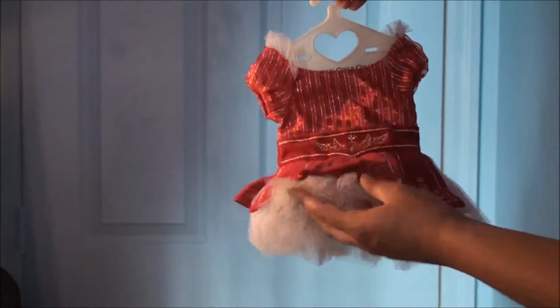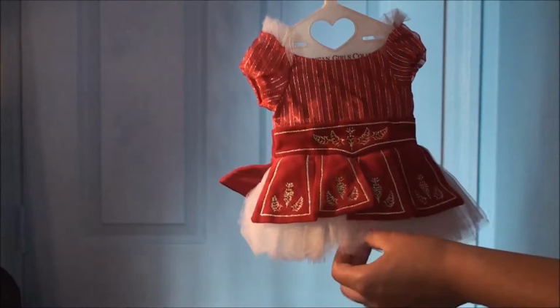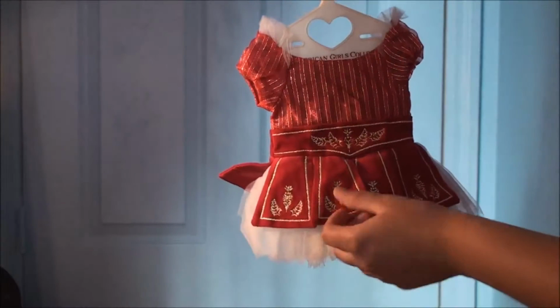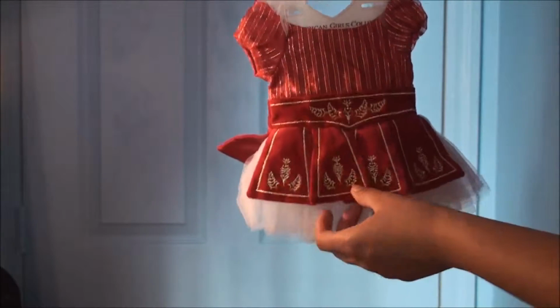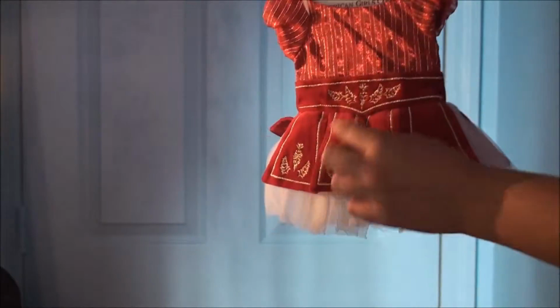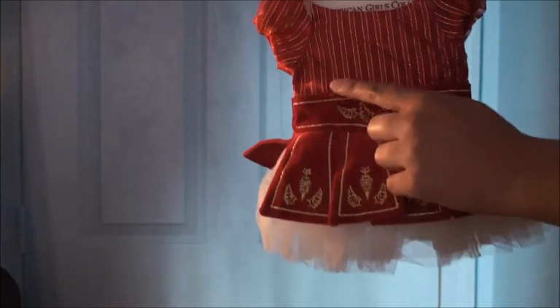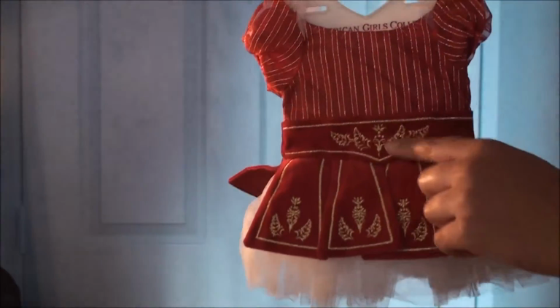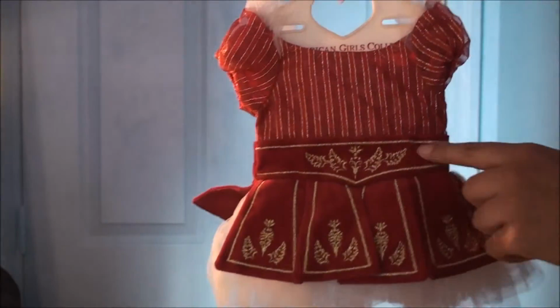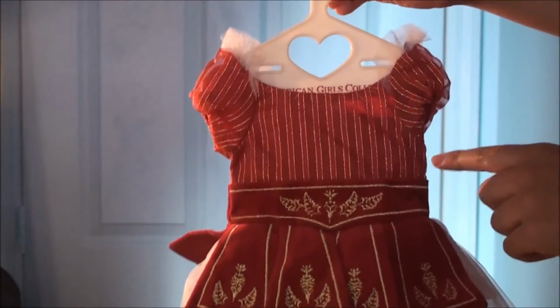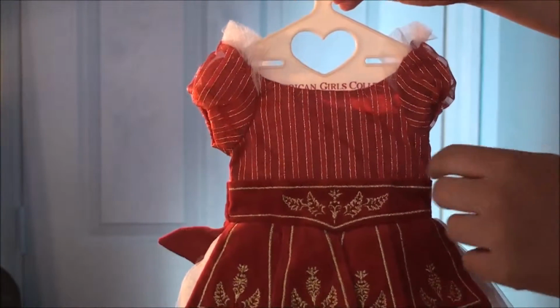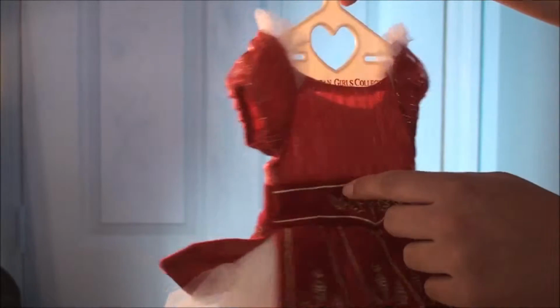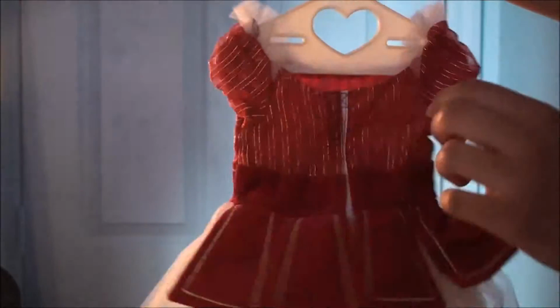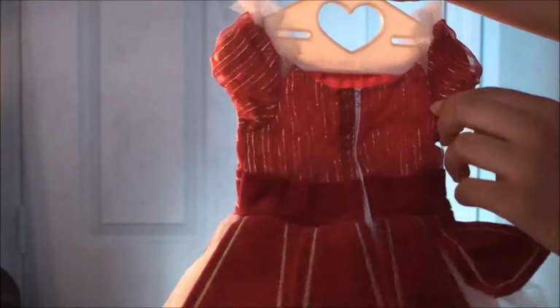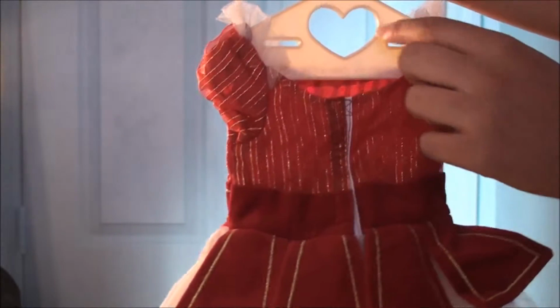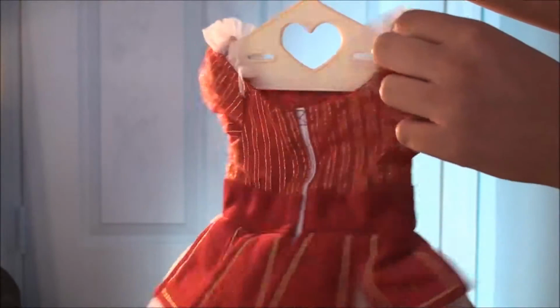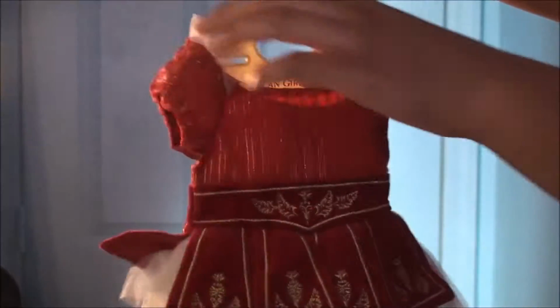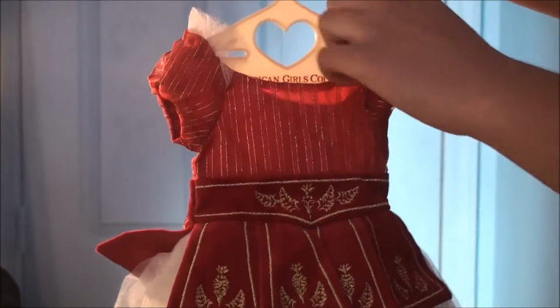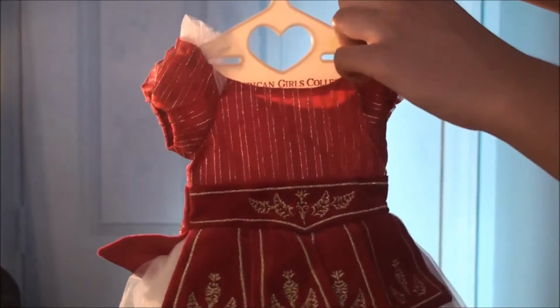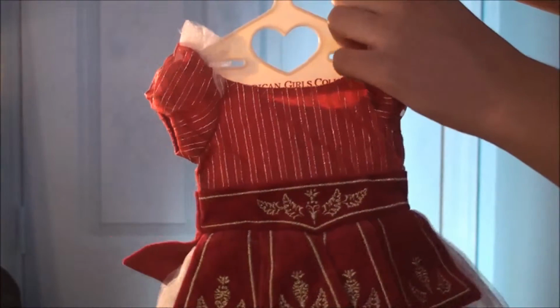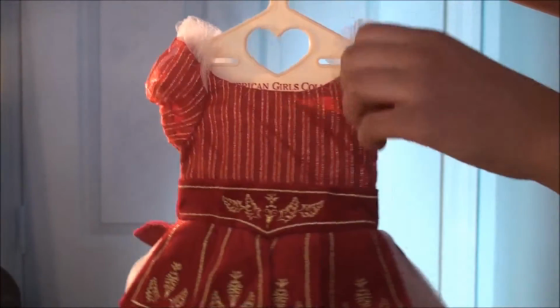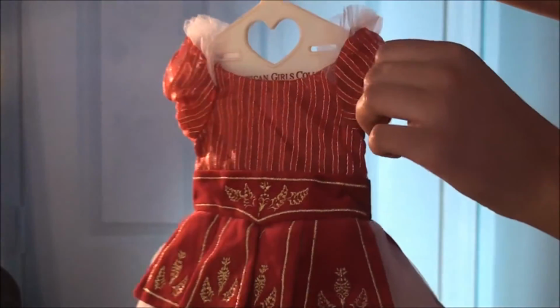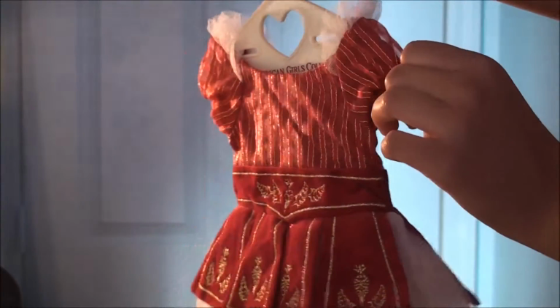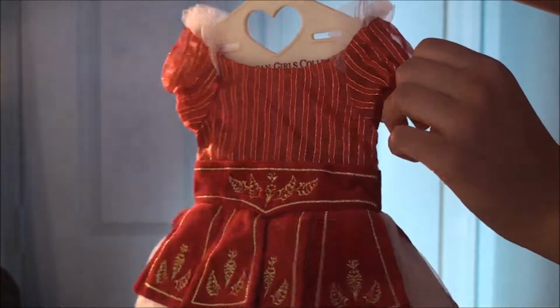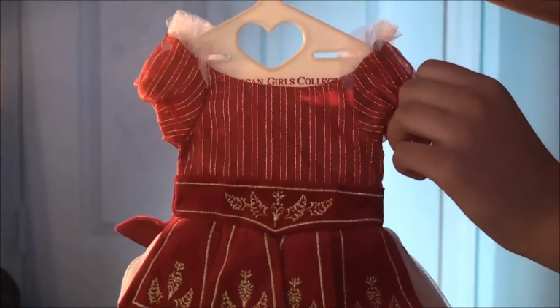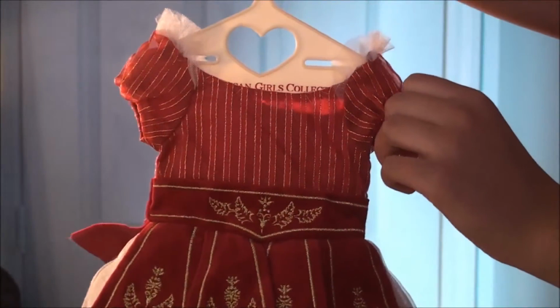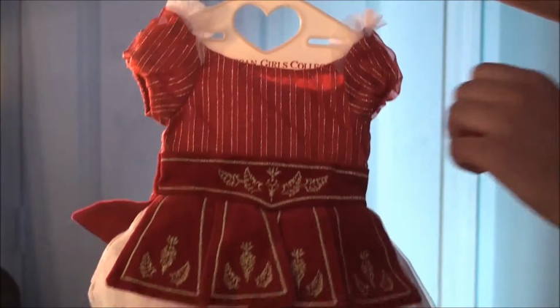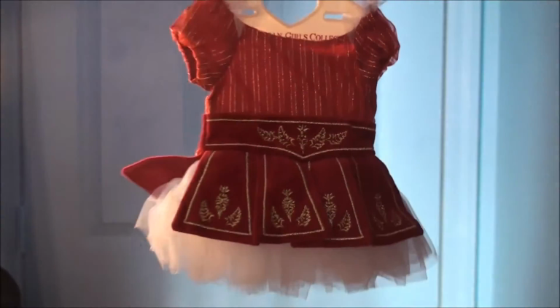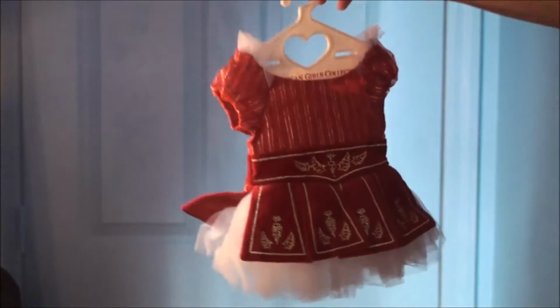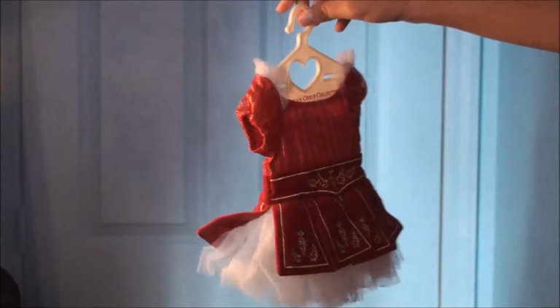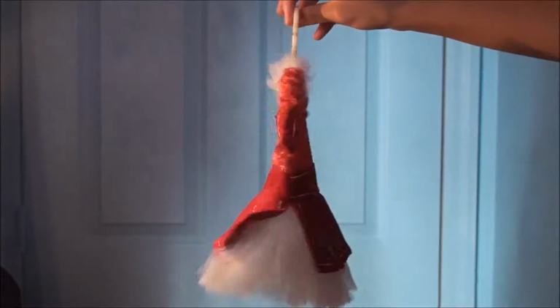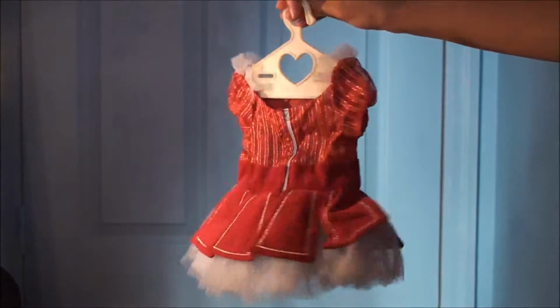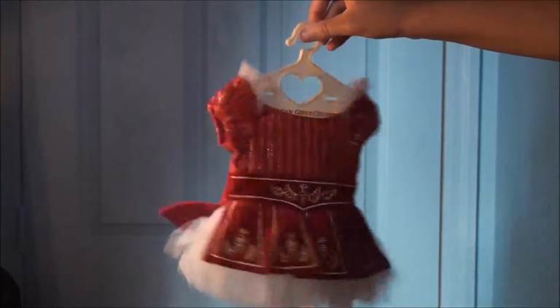It has little details across the front, and I love these little sleeves — they're so cute. And there's the ballet outfit.